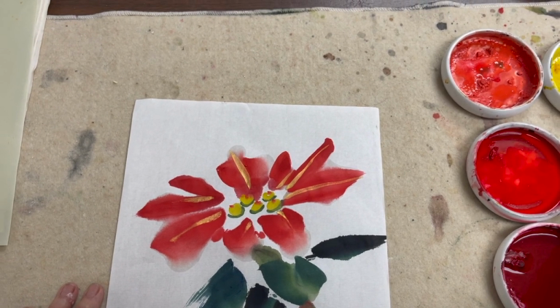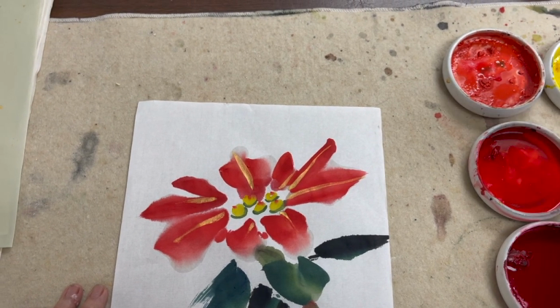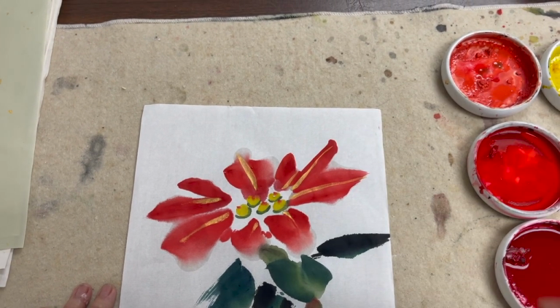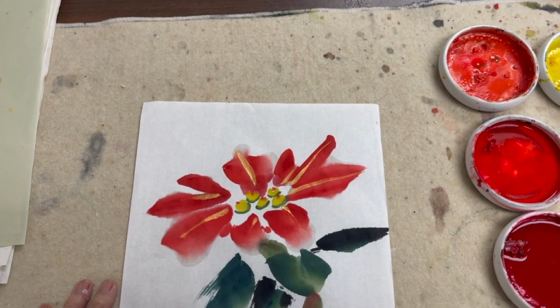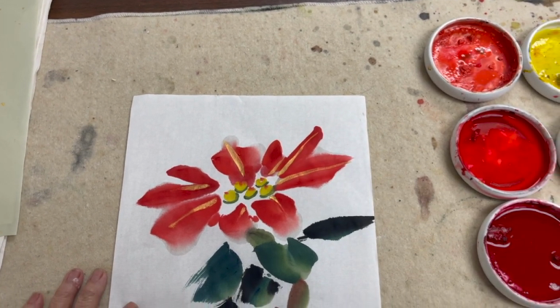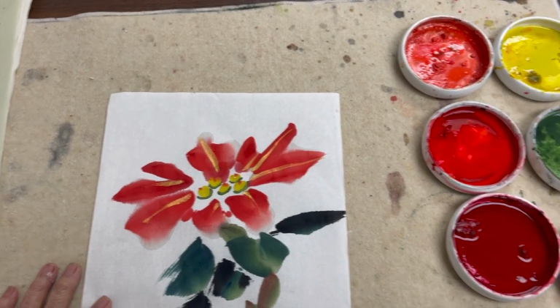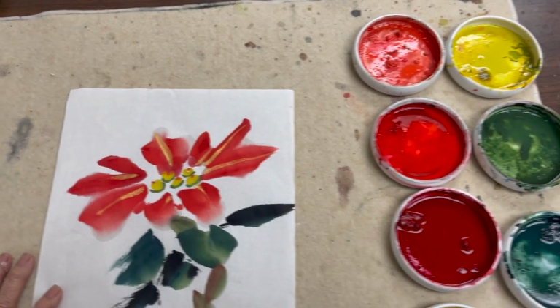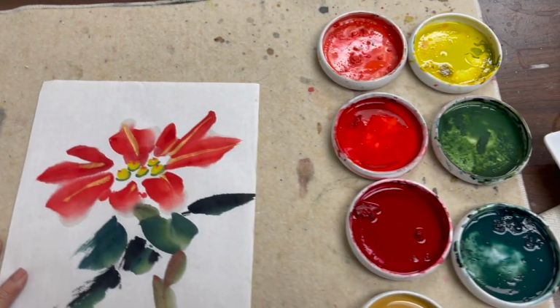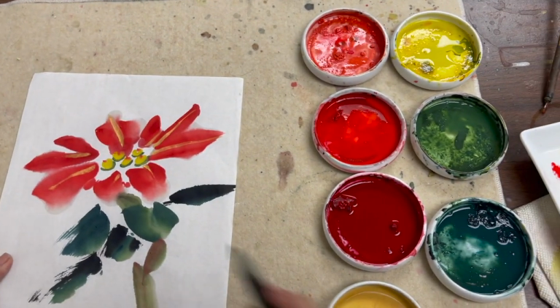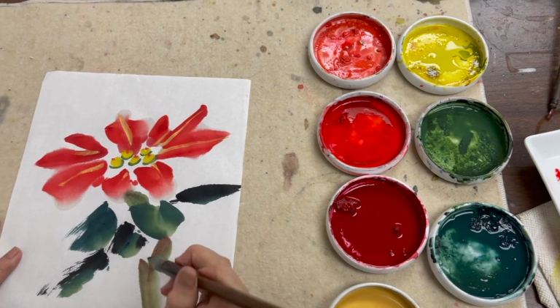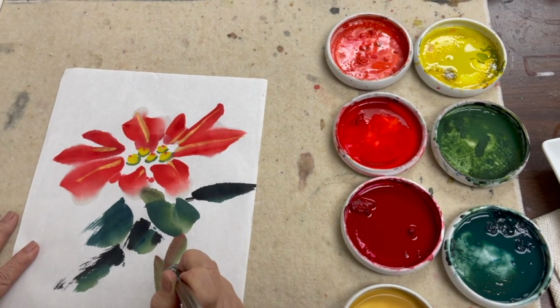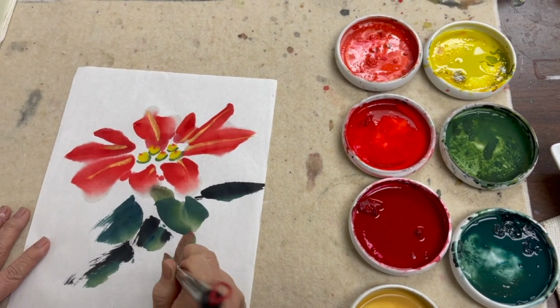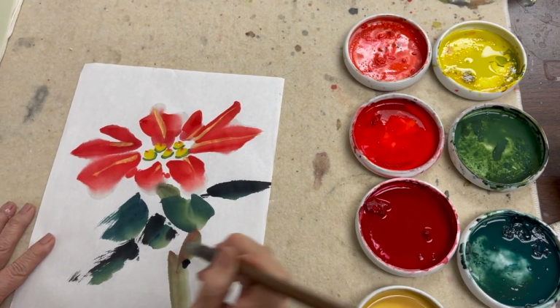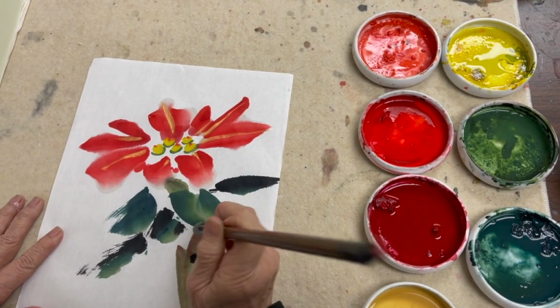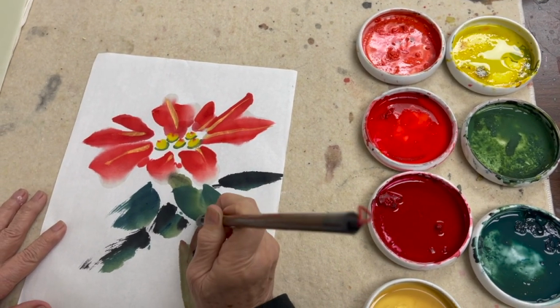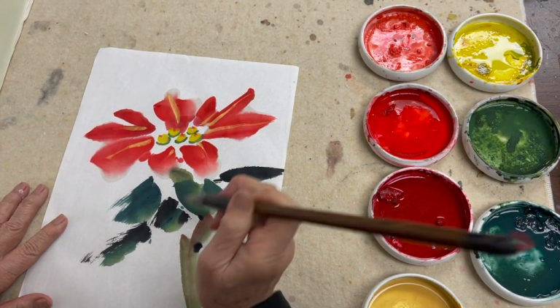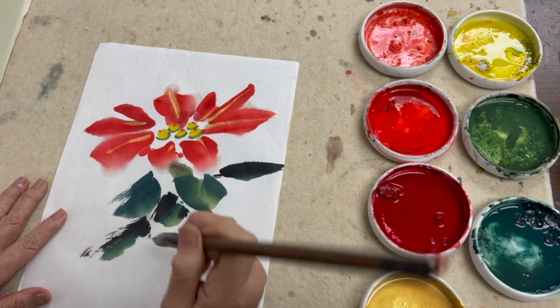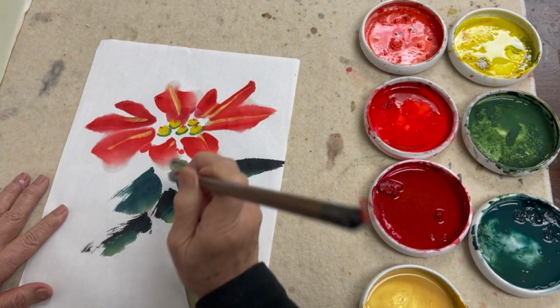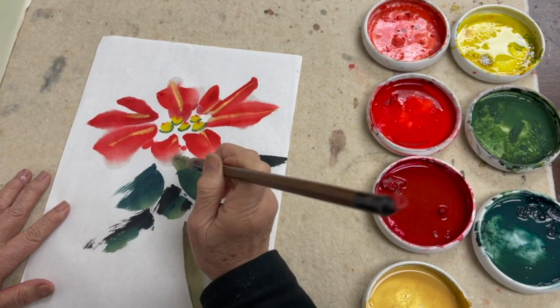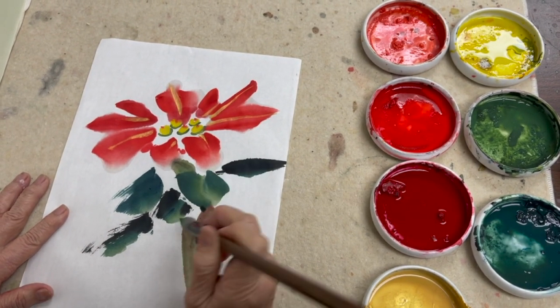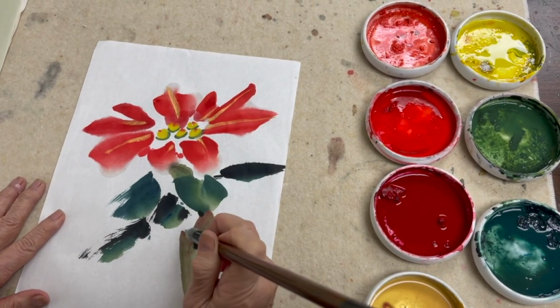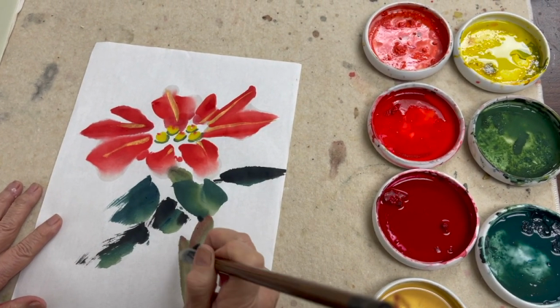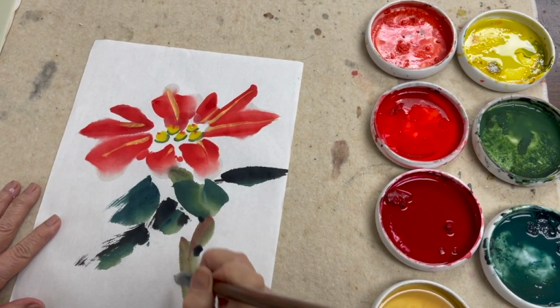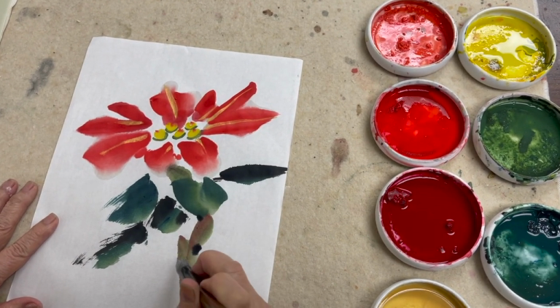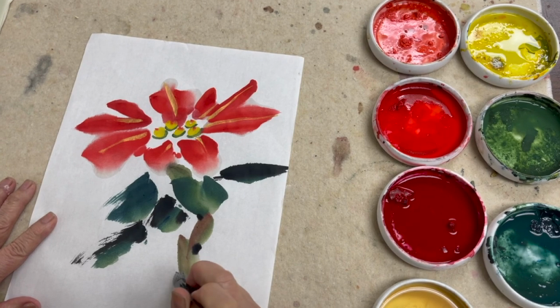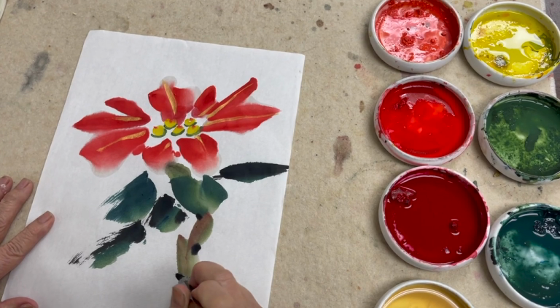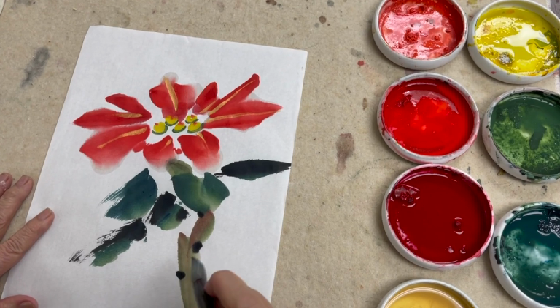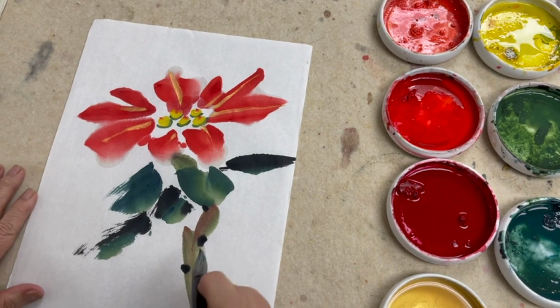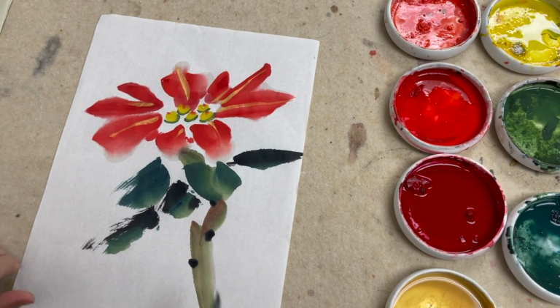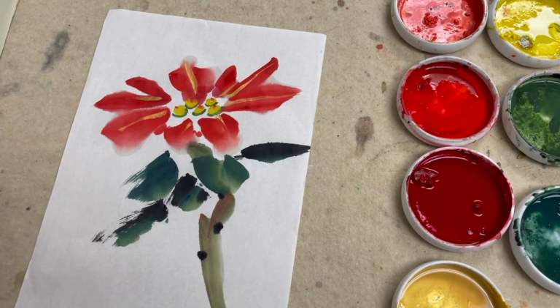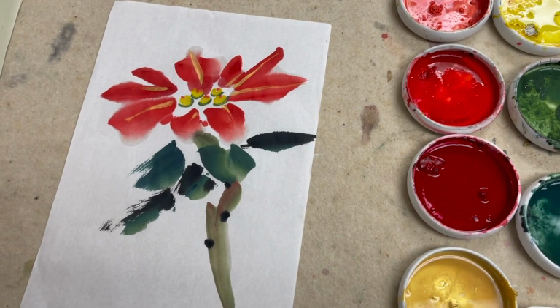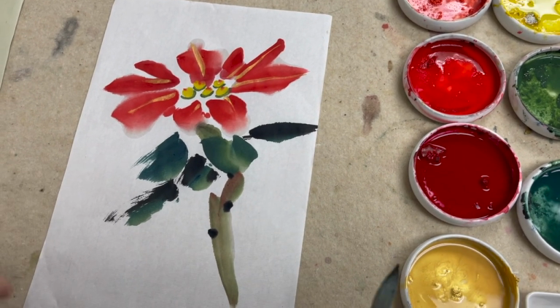I'm going to use a little ink to make up the Happy Dot detail here. That's it.